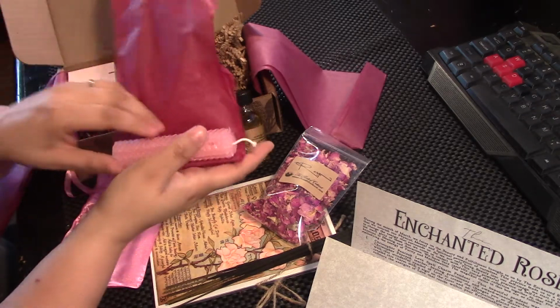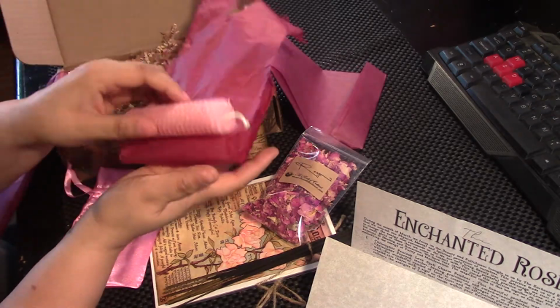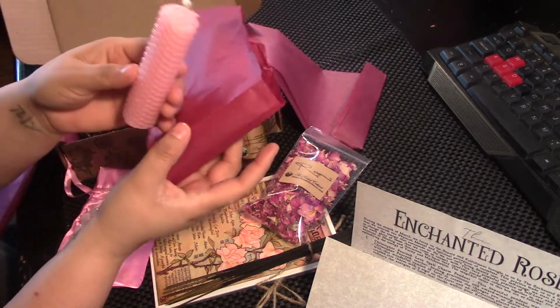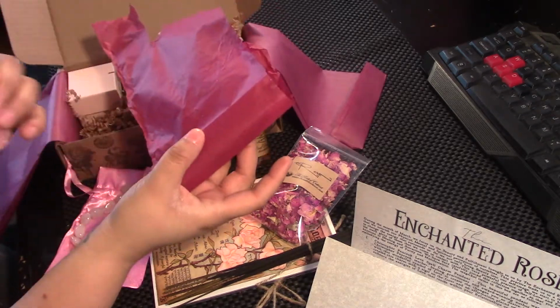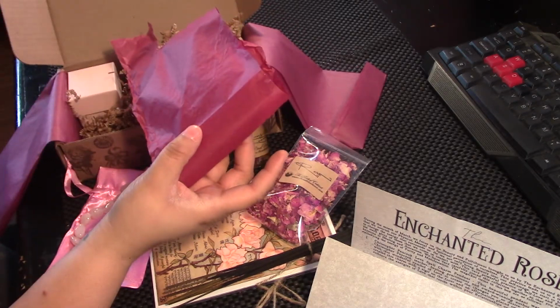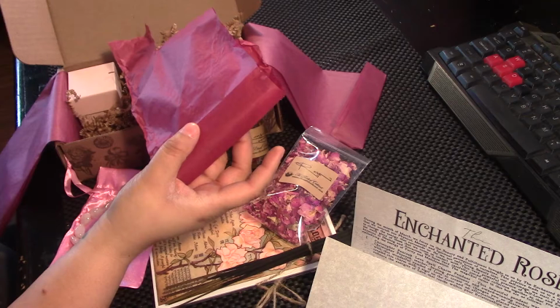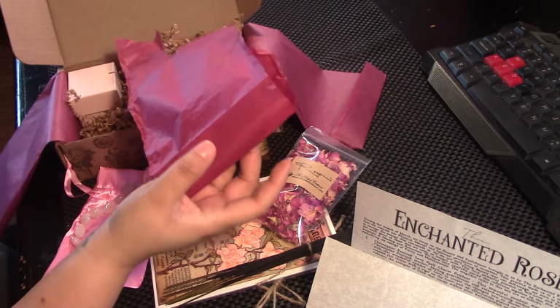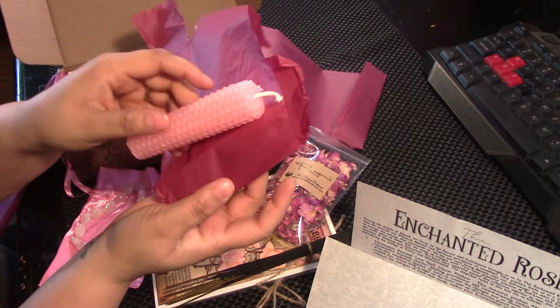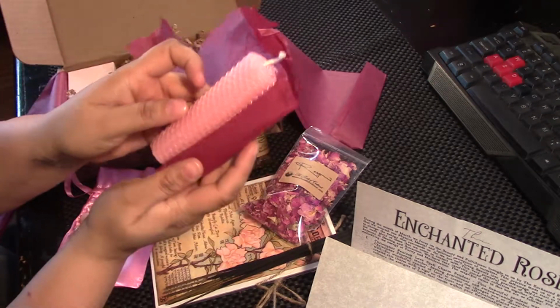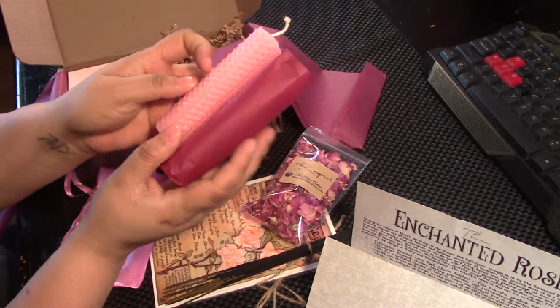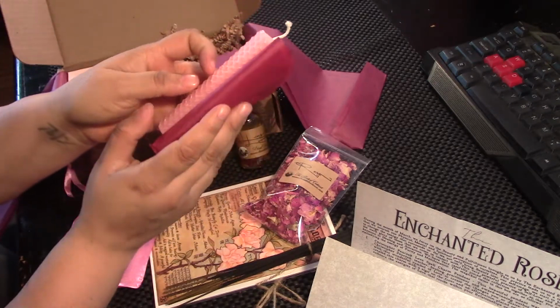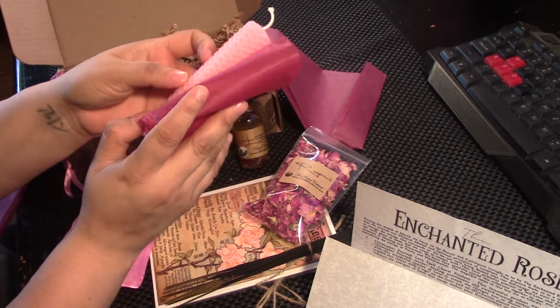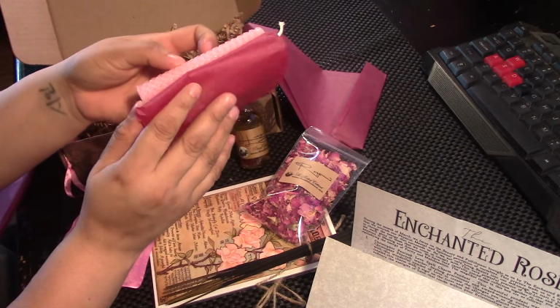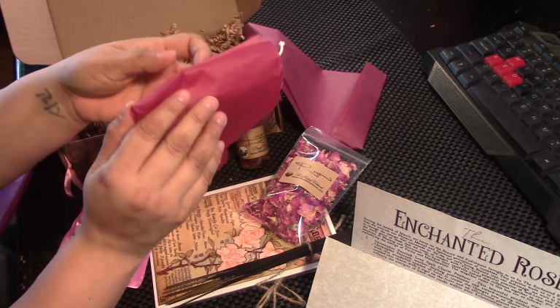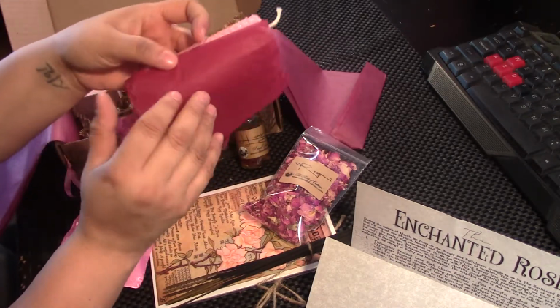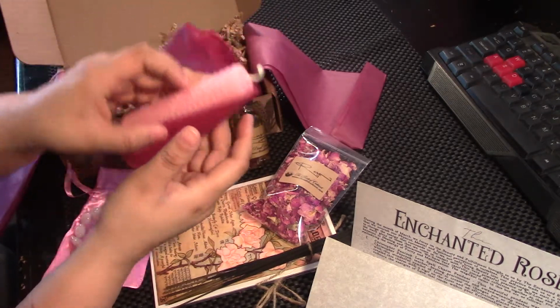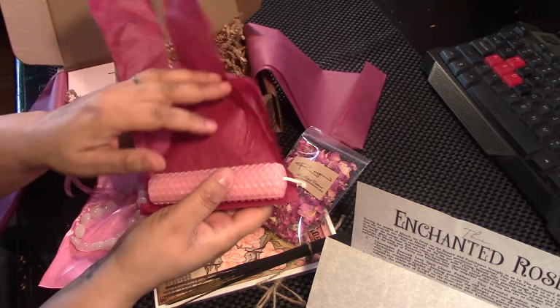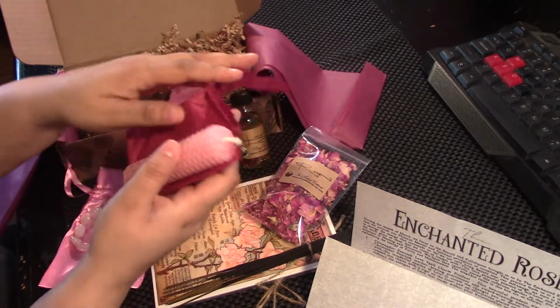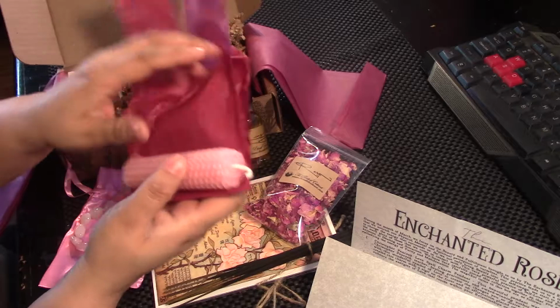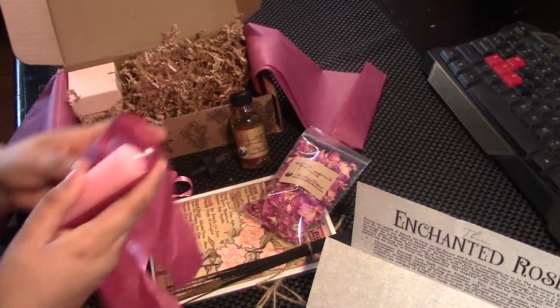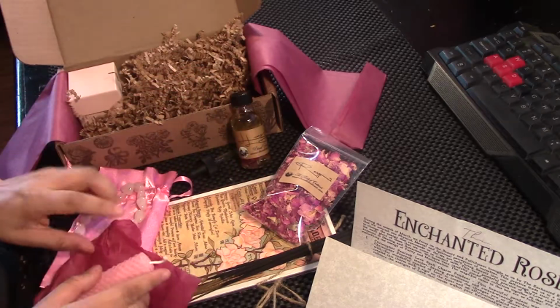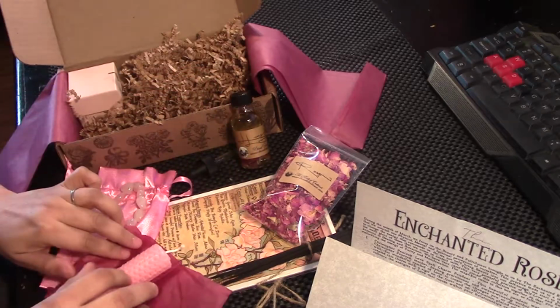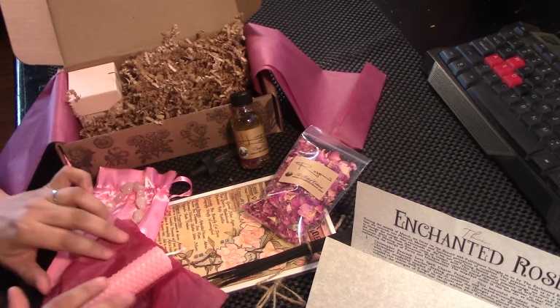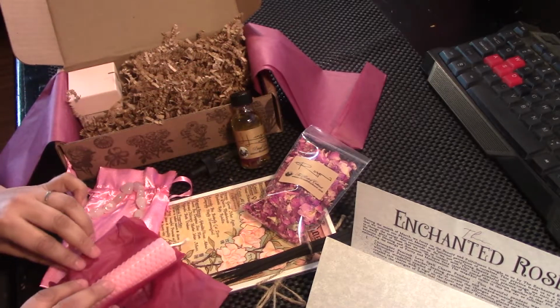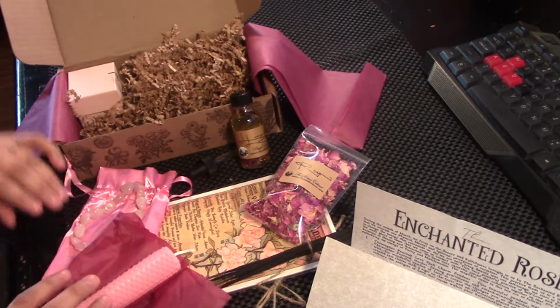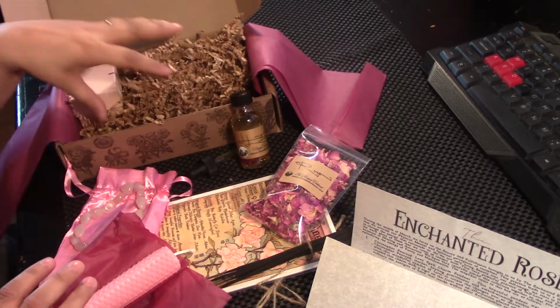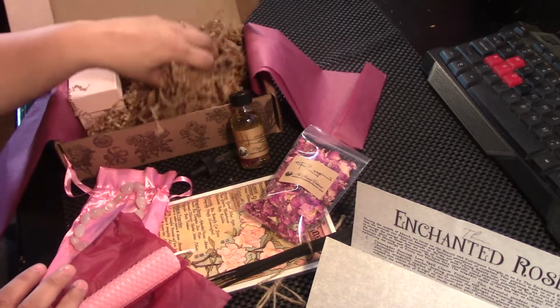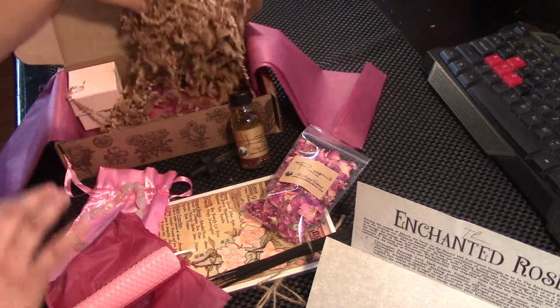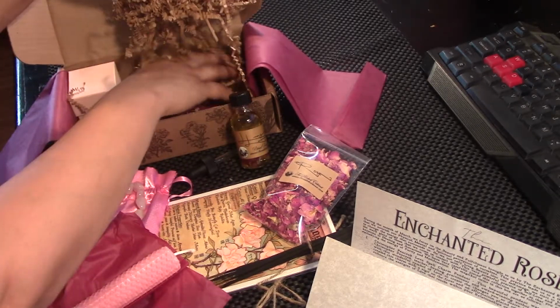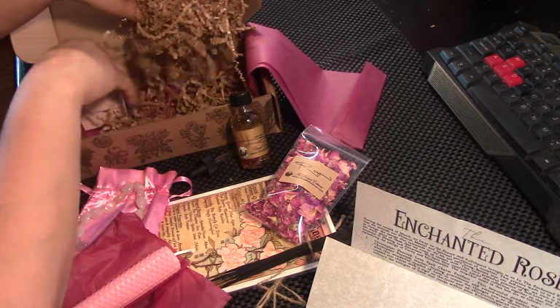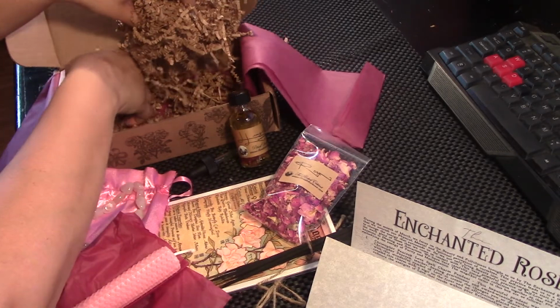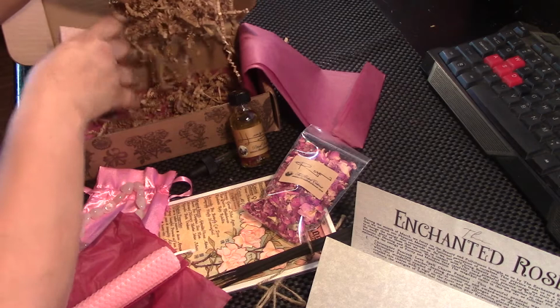And here's our beeswax candle. It smells like beeswax. I love the smell of beeswax — it's so simple and clean and makes me think of warmth and good weather.